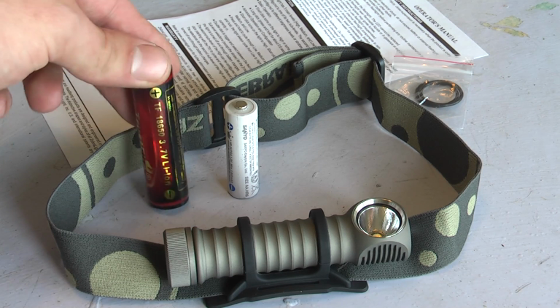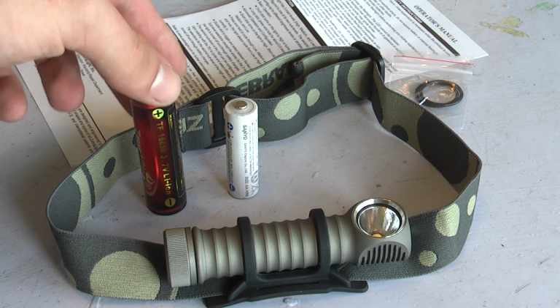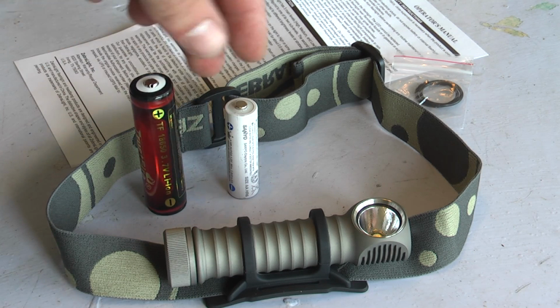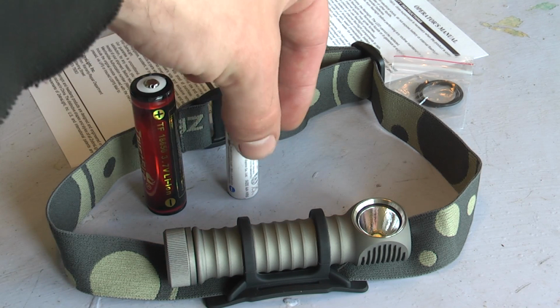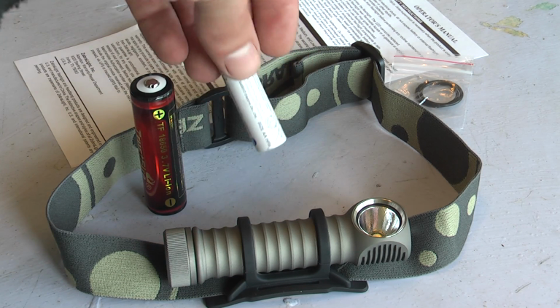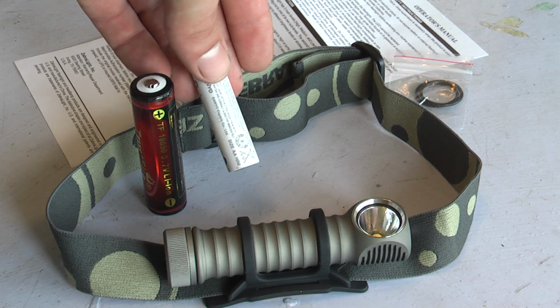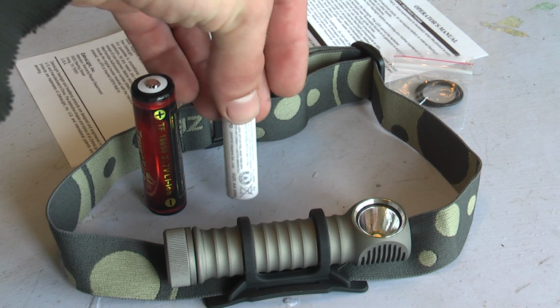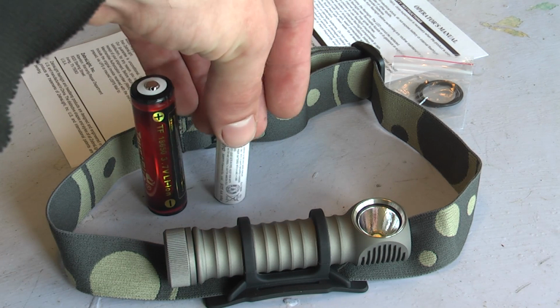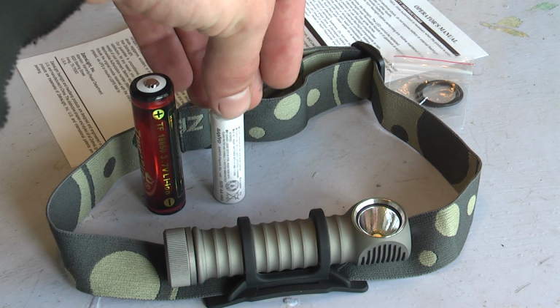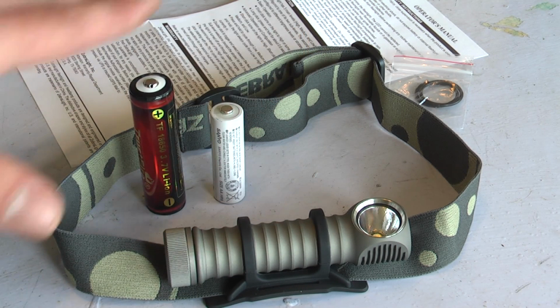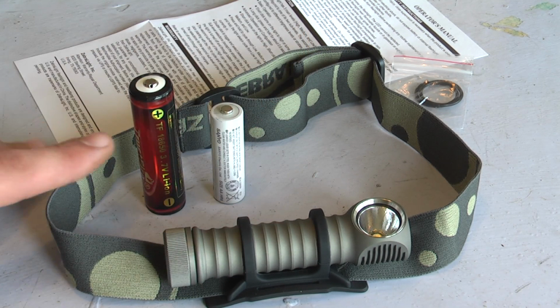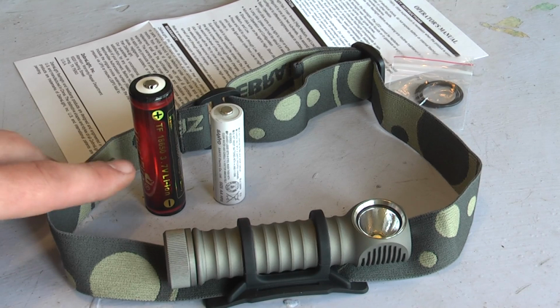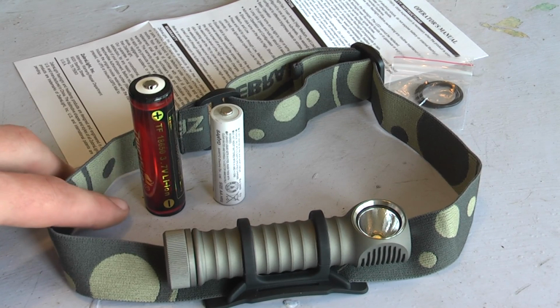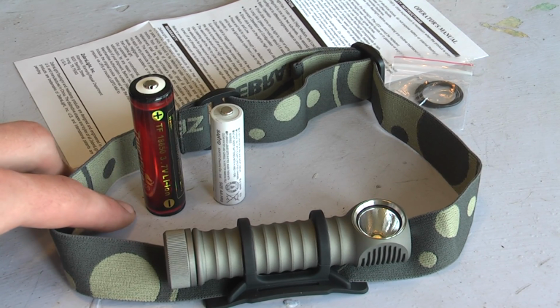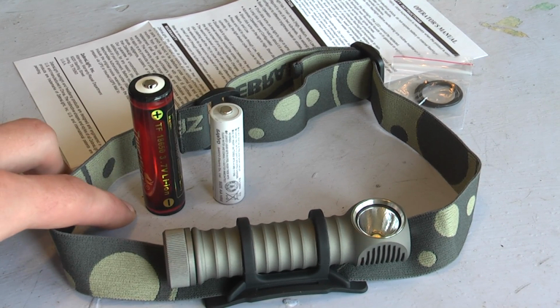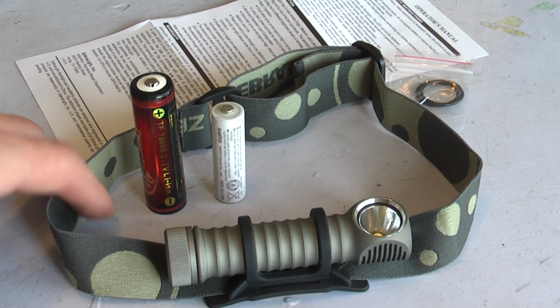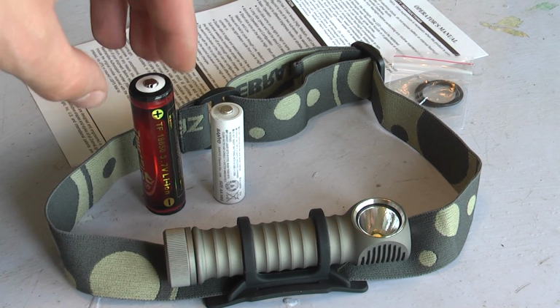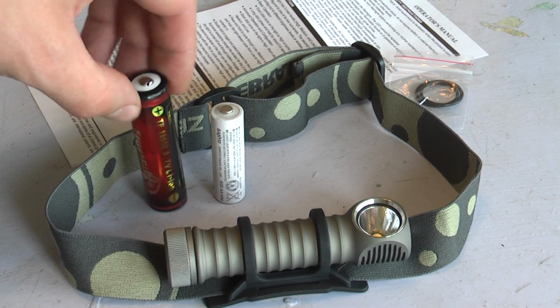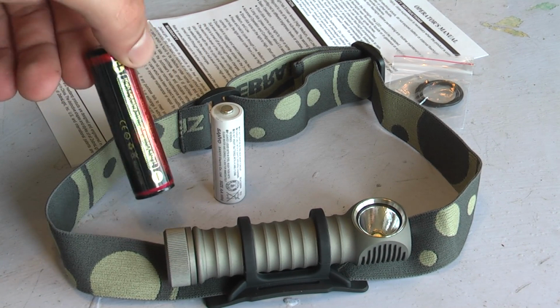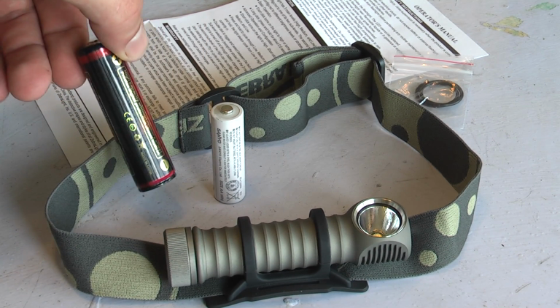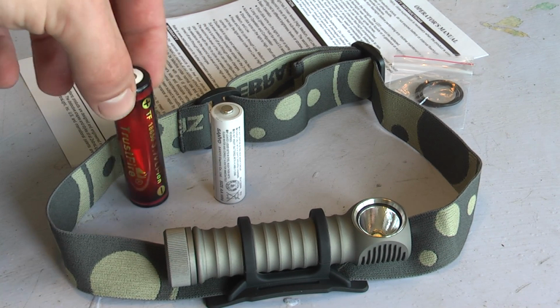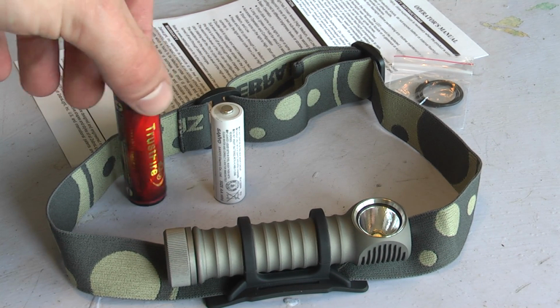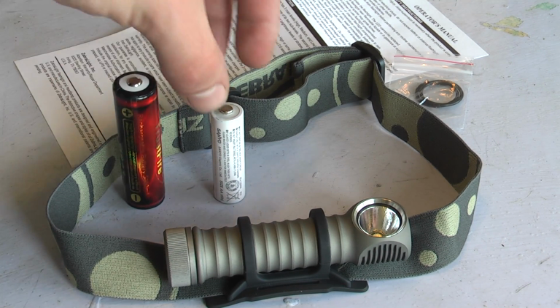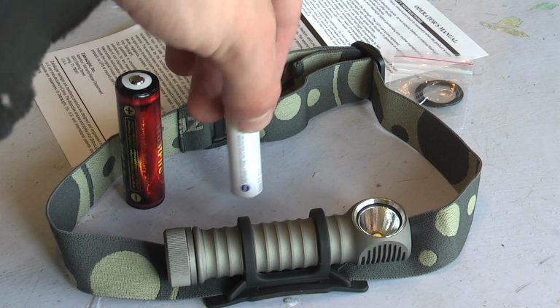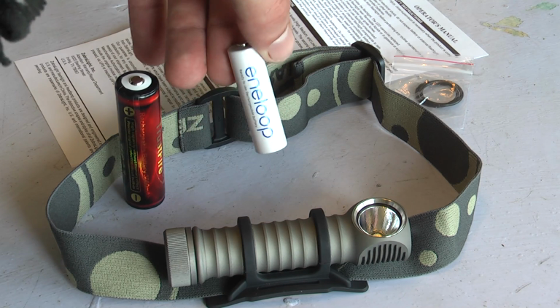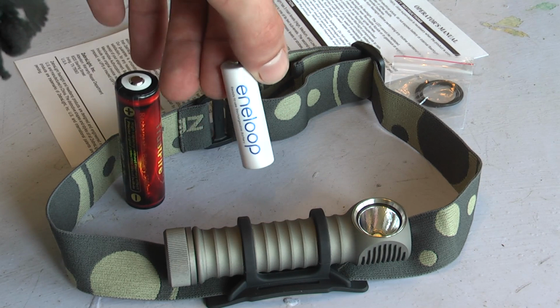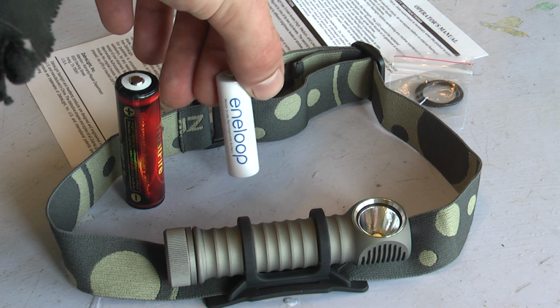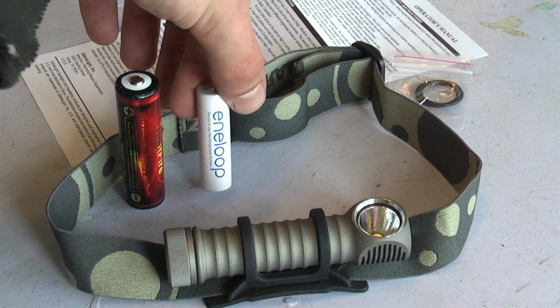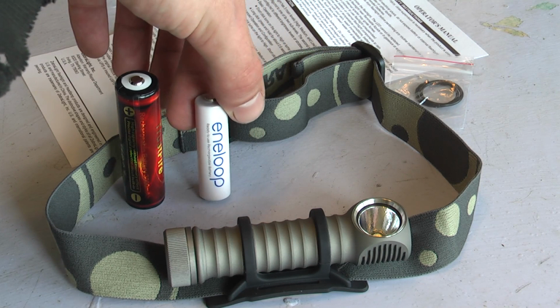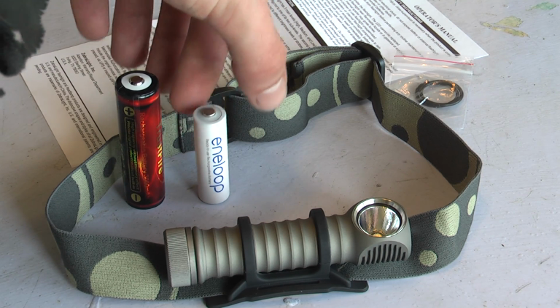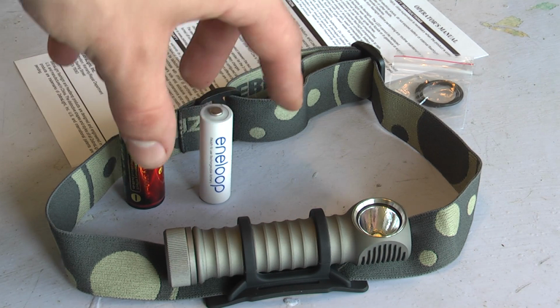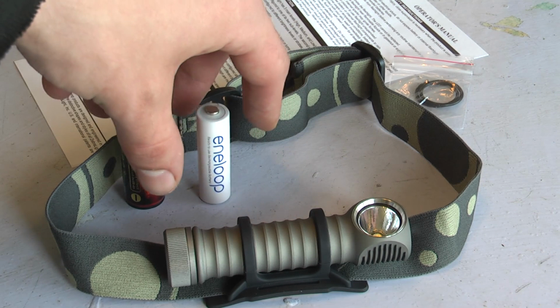For those of you who aren't familiar with it, here is a AA cell next to it. This is of course a lithium-ion battery that will put out more than 3.5 volts, as opposed to this nickel metal hydride battery which puts out 1.2.